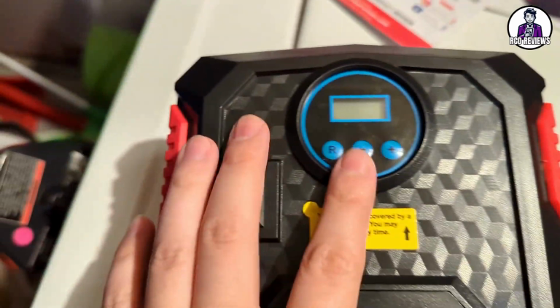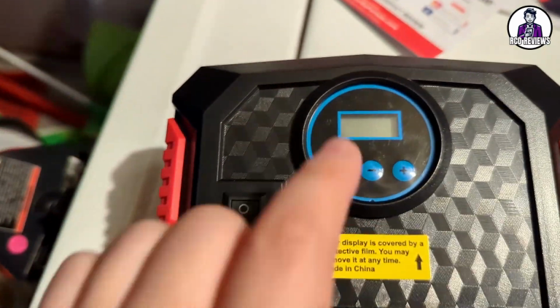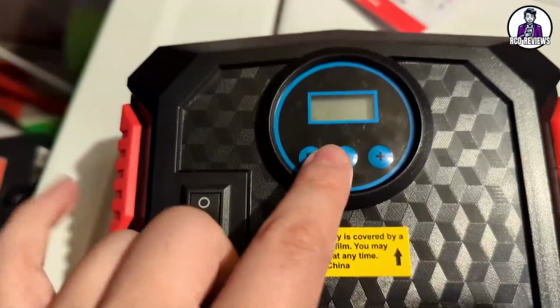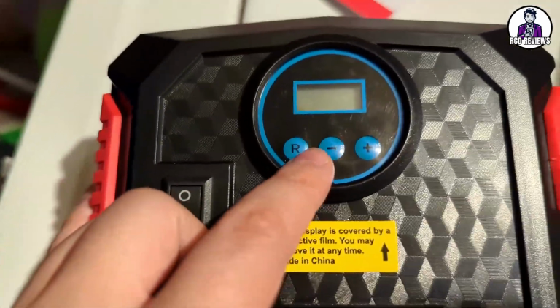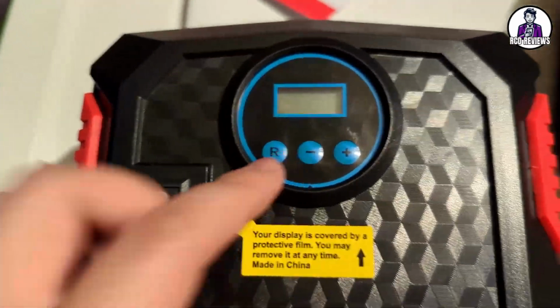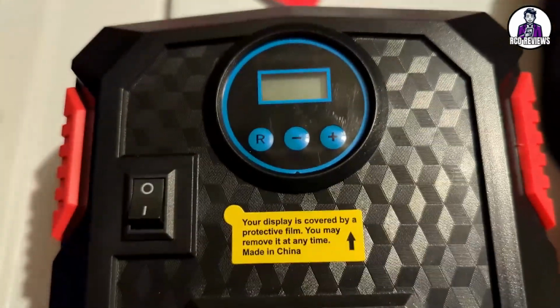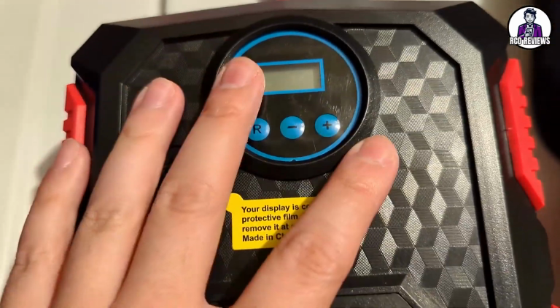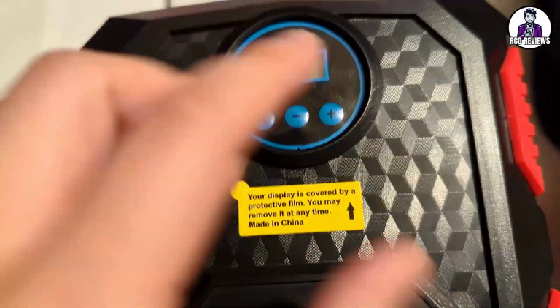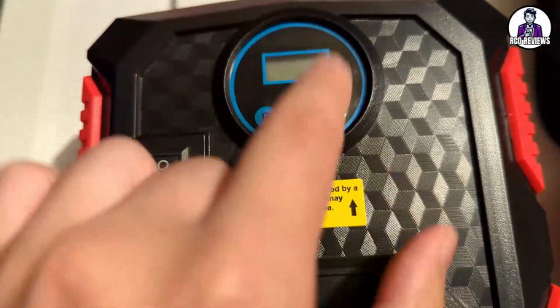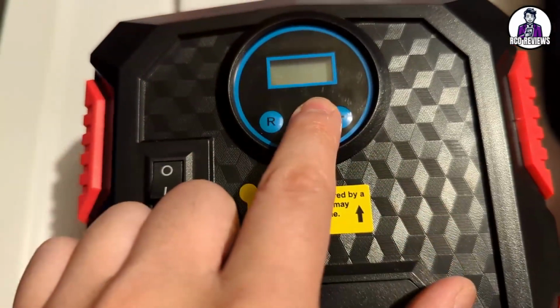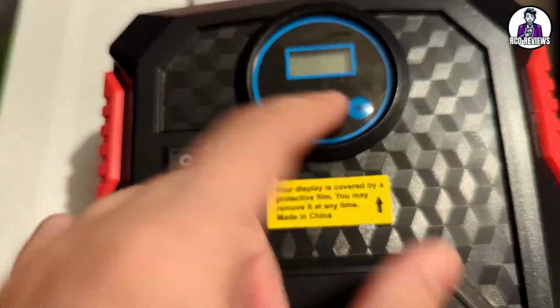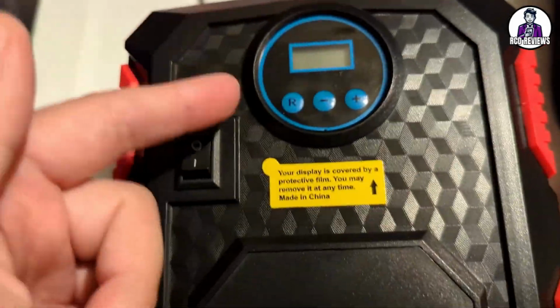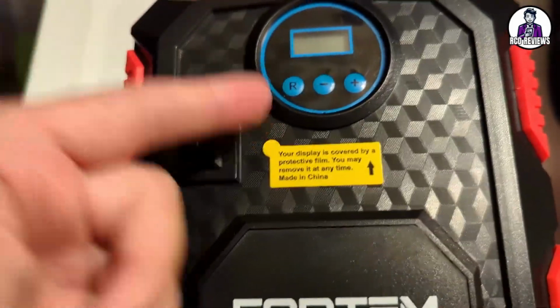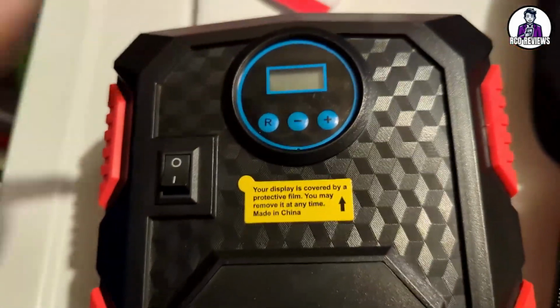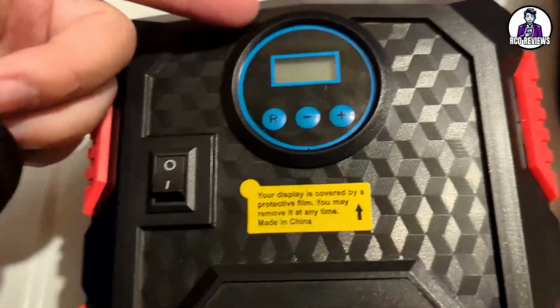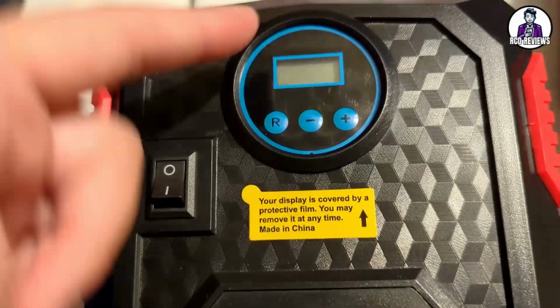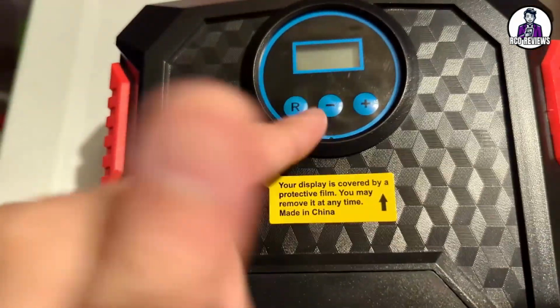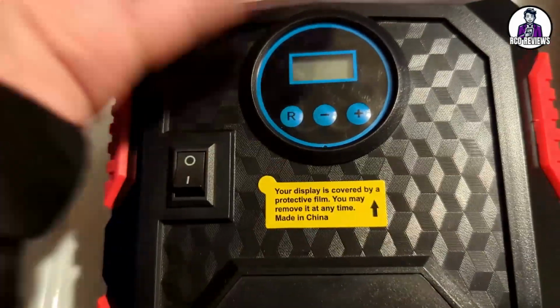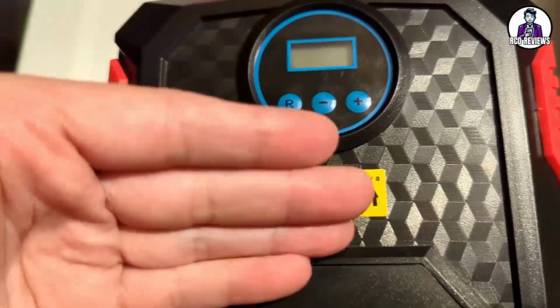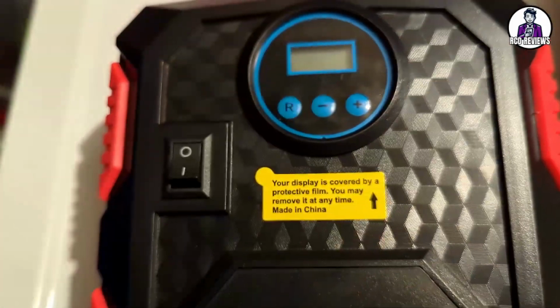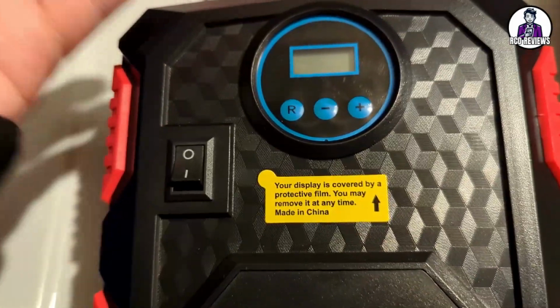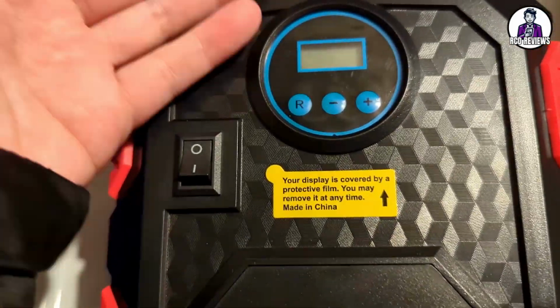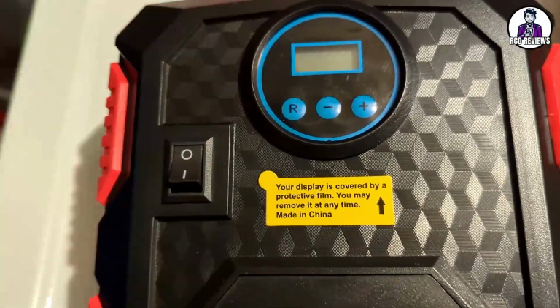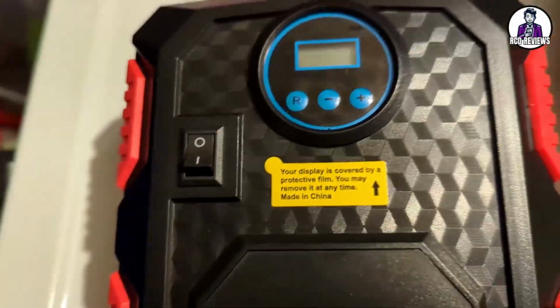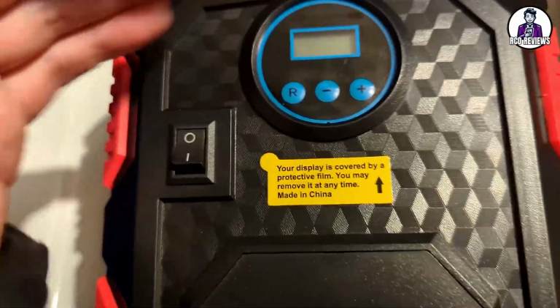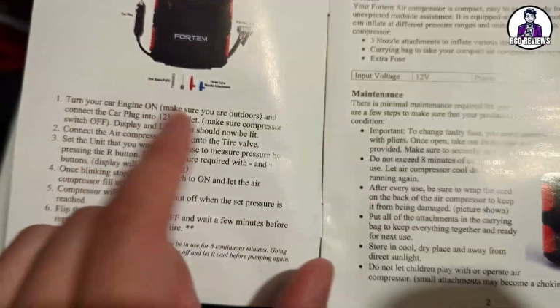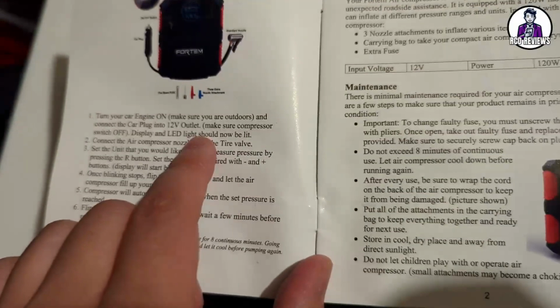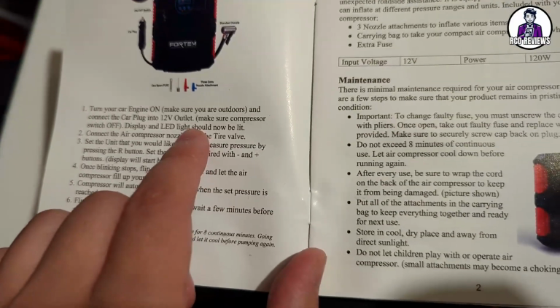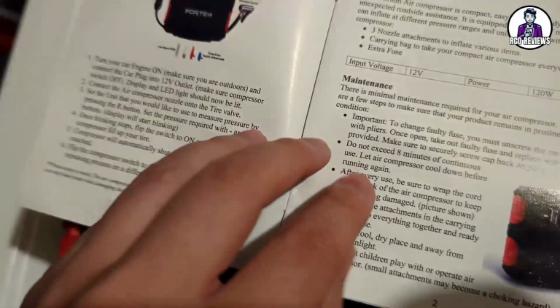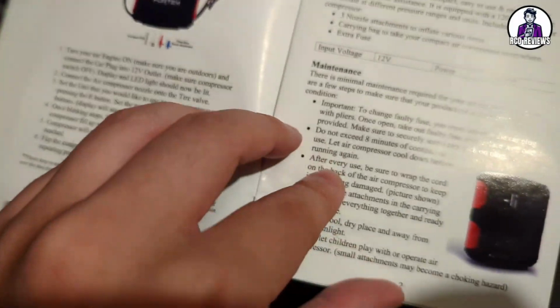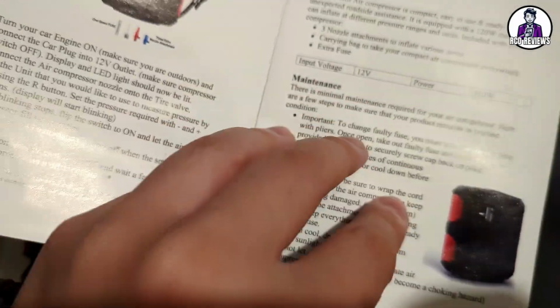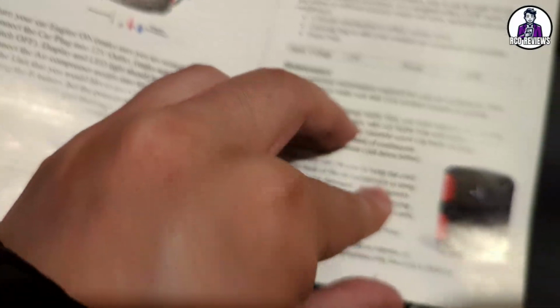The air compressor has a couple of tricks: it shows you the pressure, and you can set it to turn off automatically at a certain number — maybe 35 PSI or 32. You can also check the booklet for more instructions on how to use it.